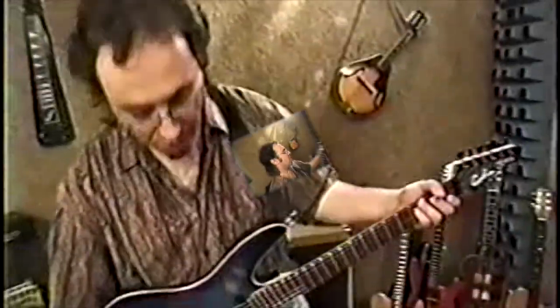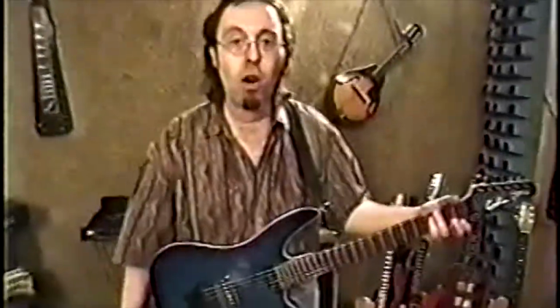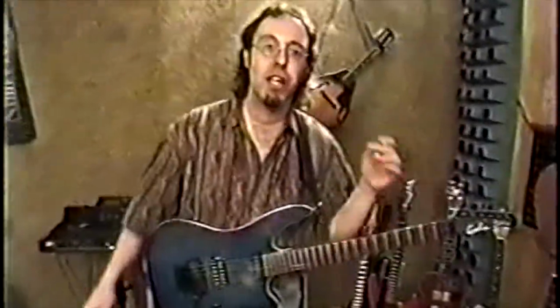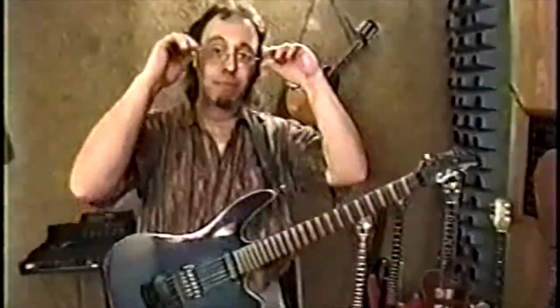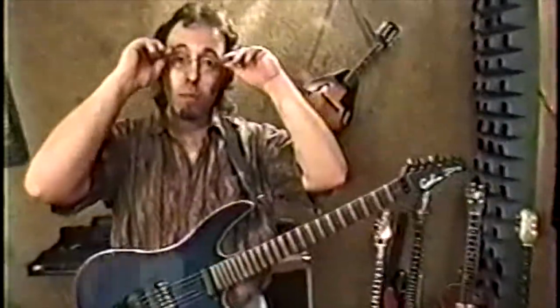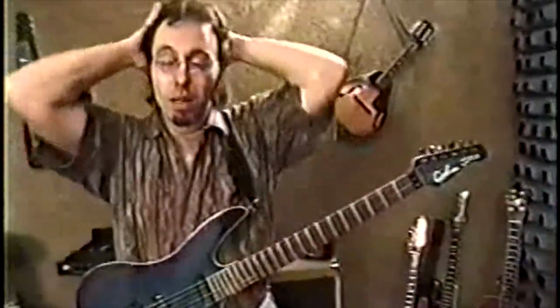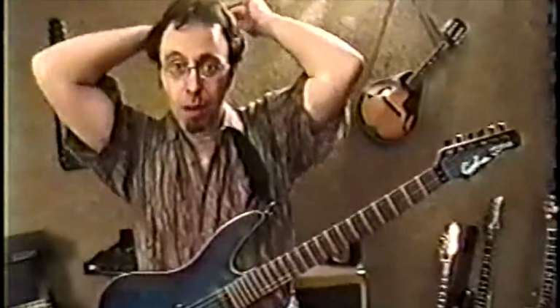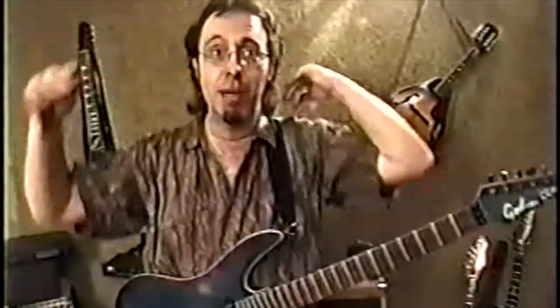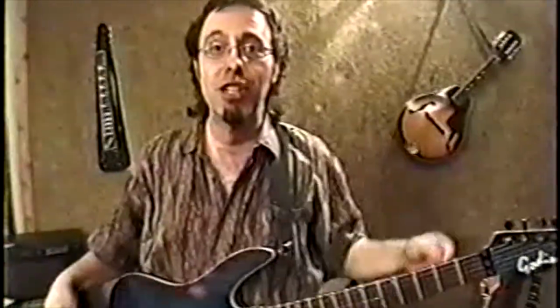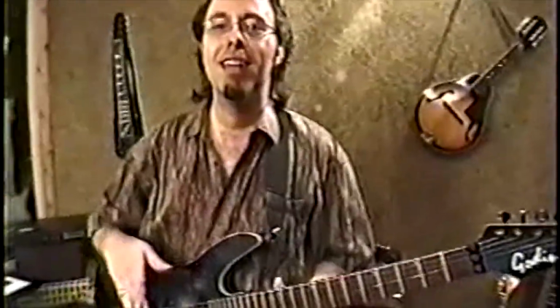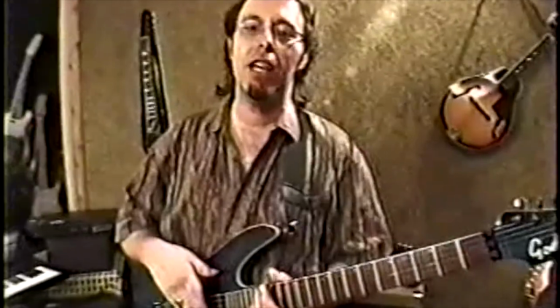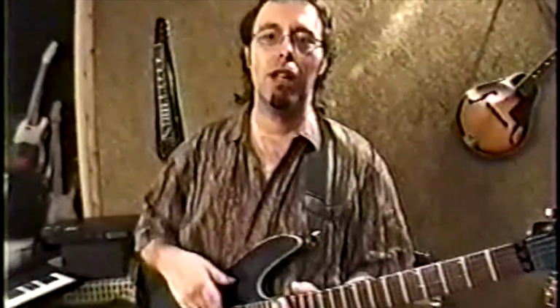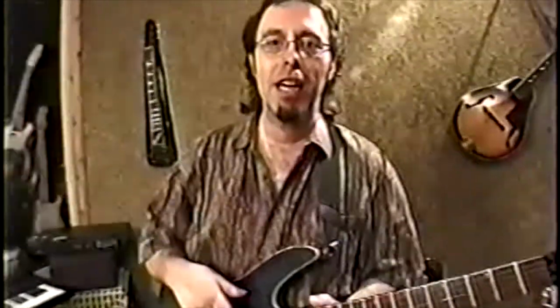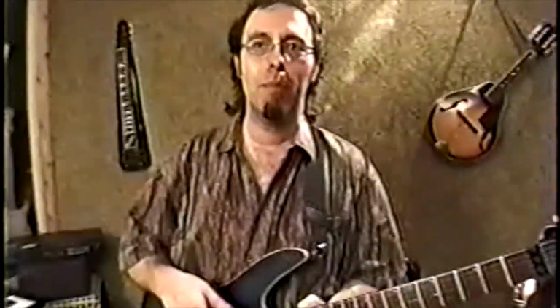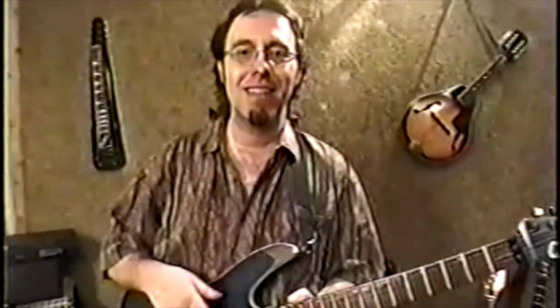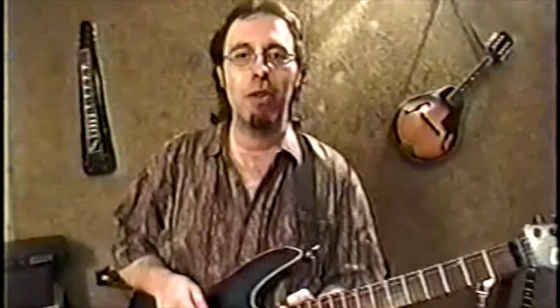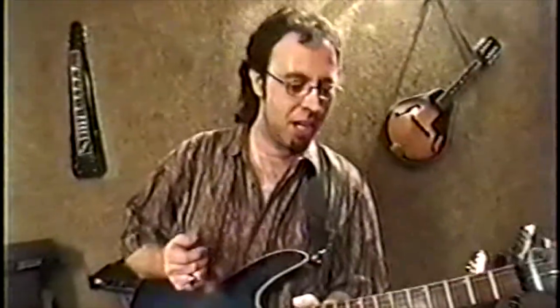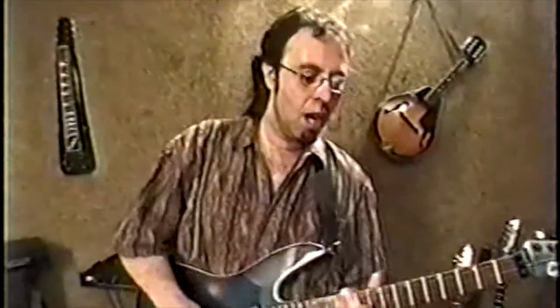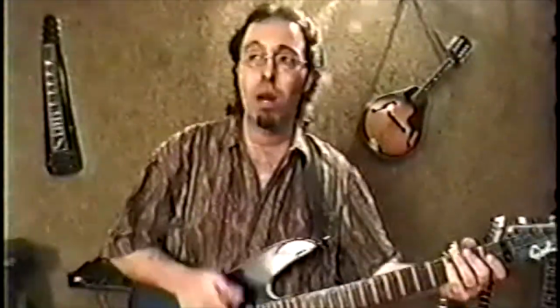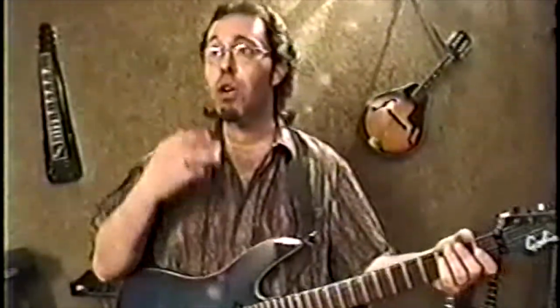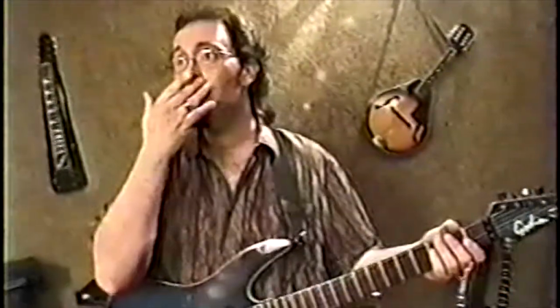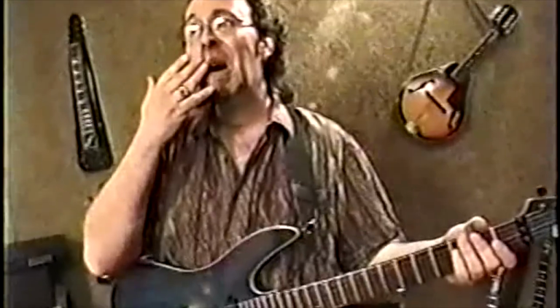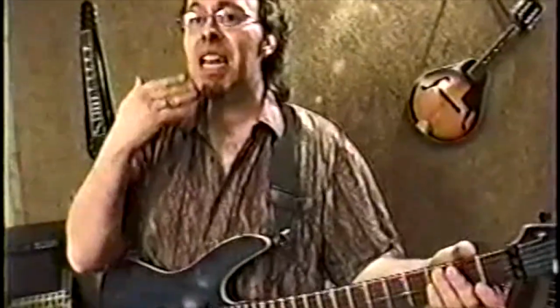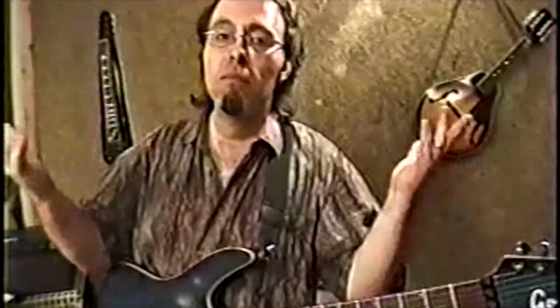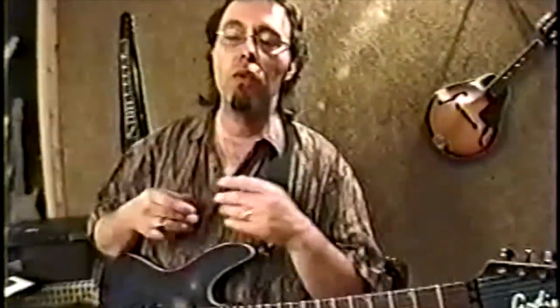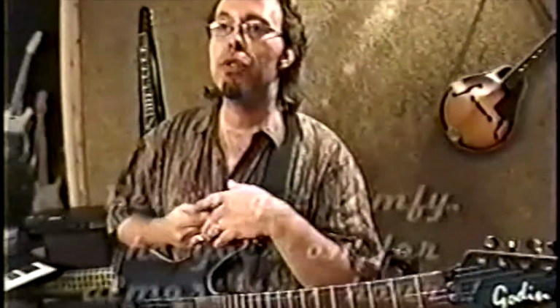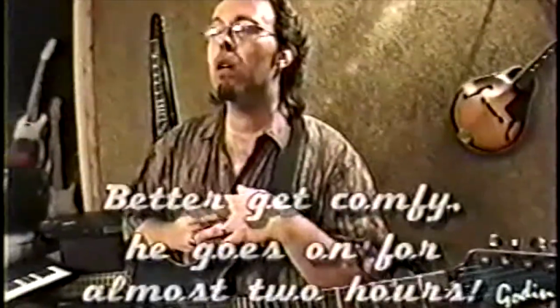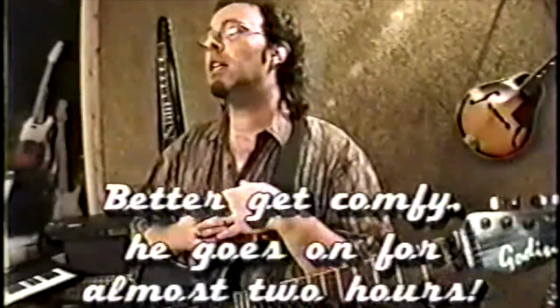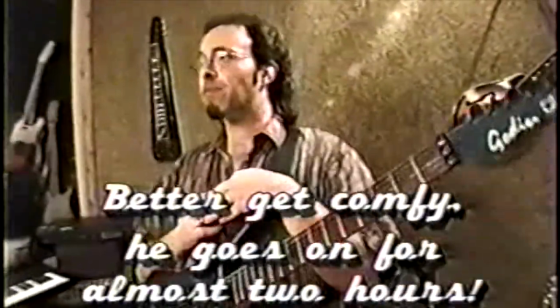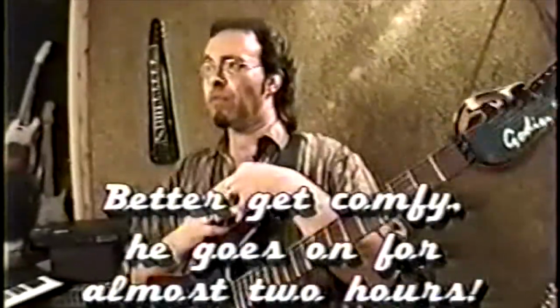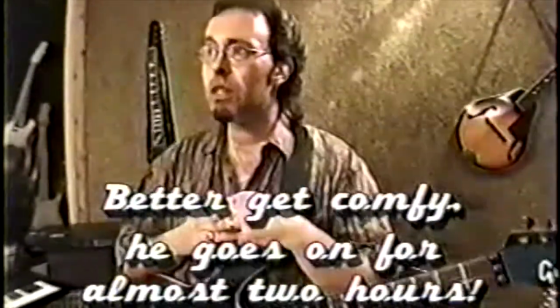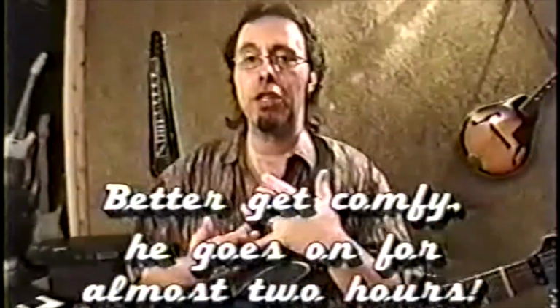Hi, and welcome to this video. I'm Roger Zimish. Thanks for tuning in and picking this thing up — I really appreciate it. What I'm going to show you in the next 20 minutes or so is some of my guitars.